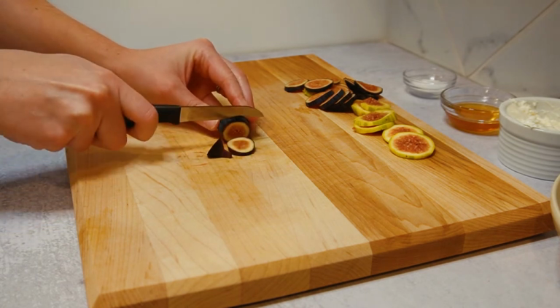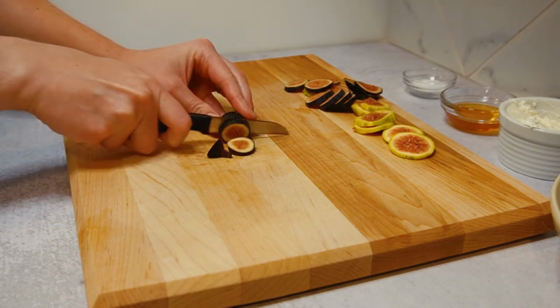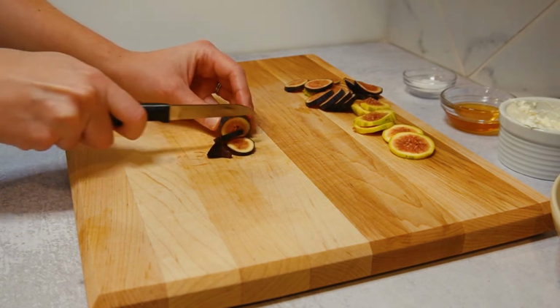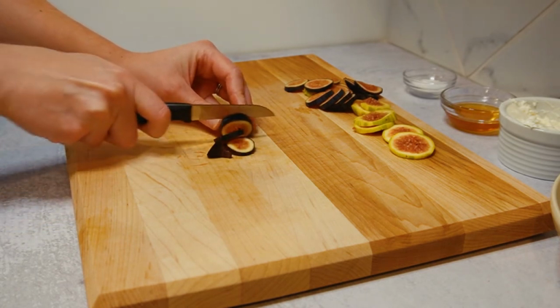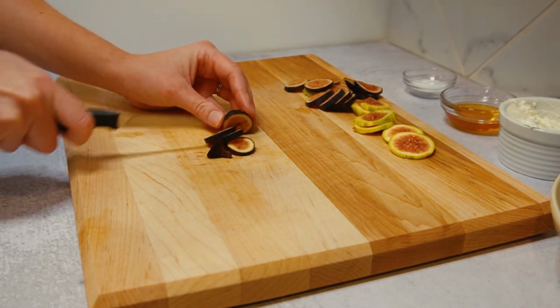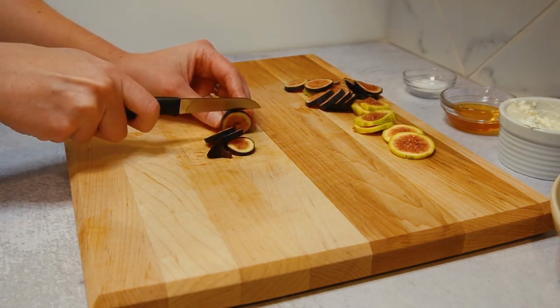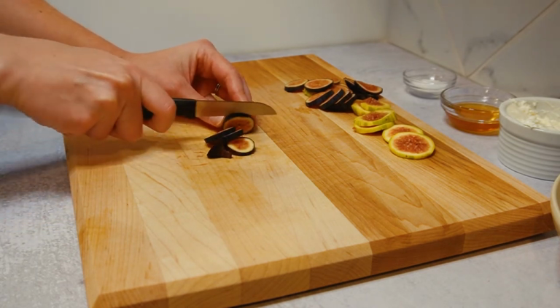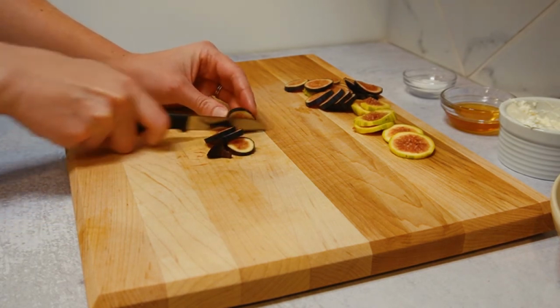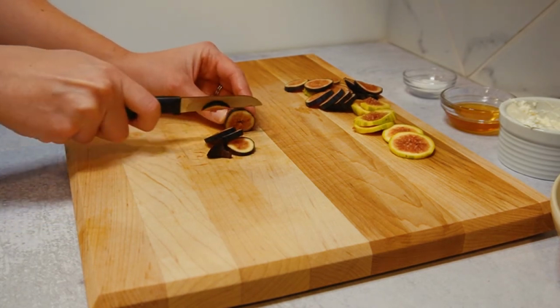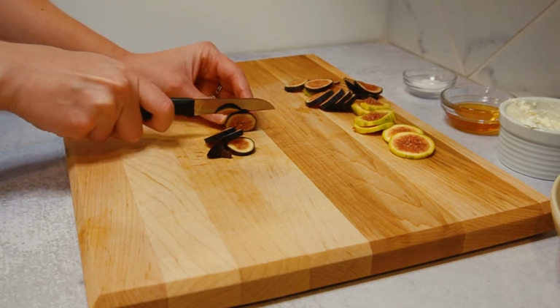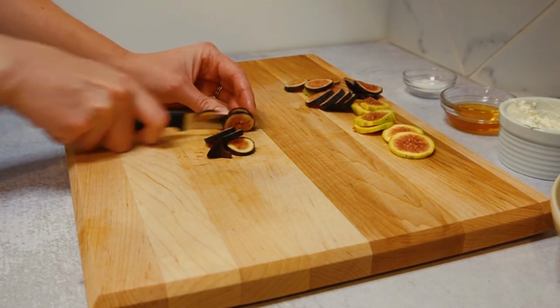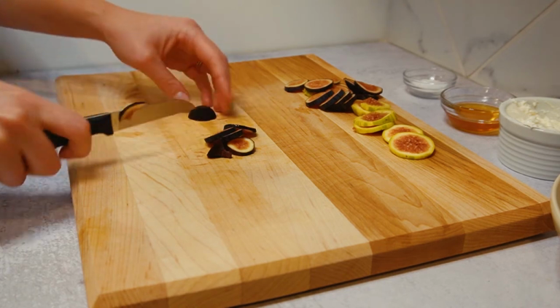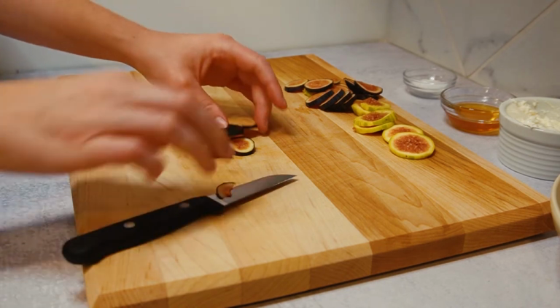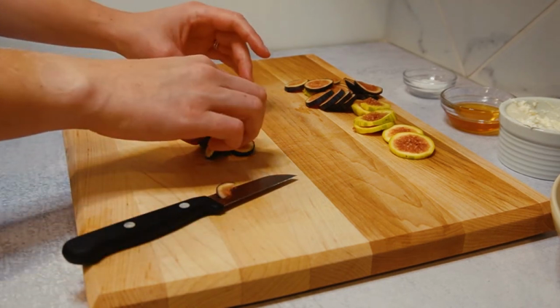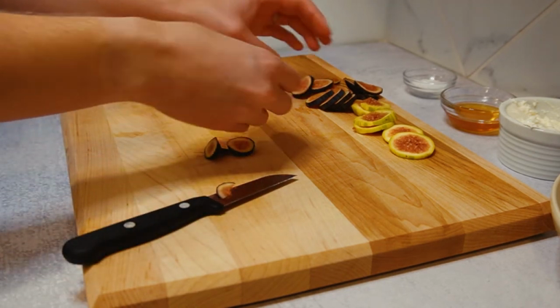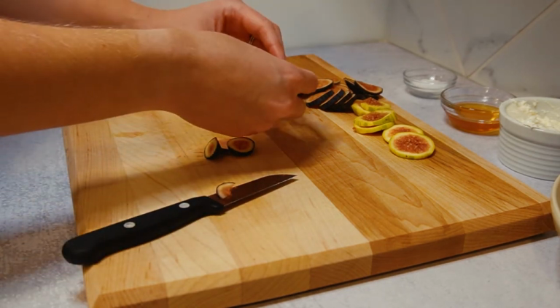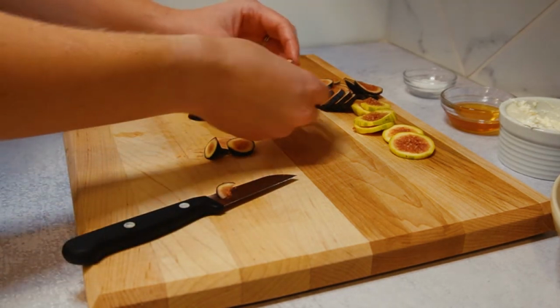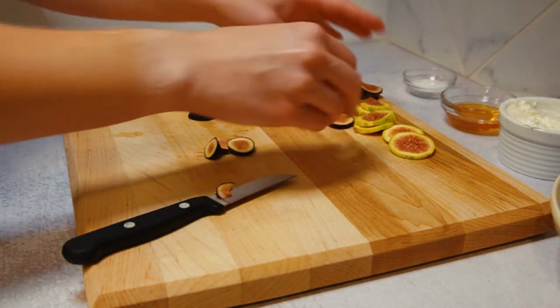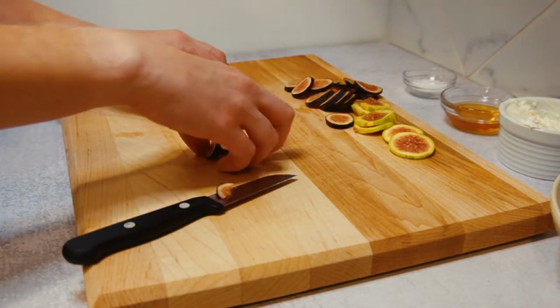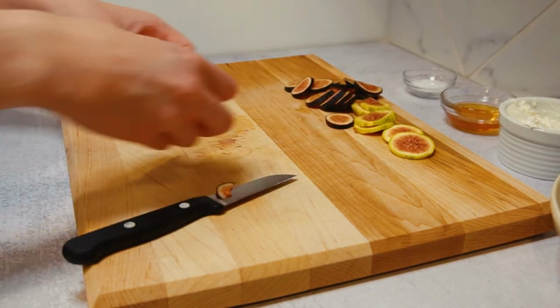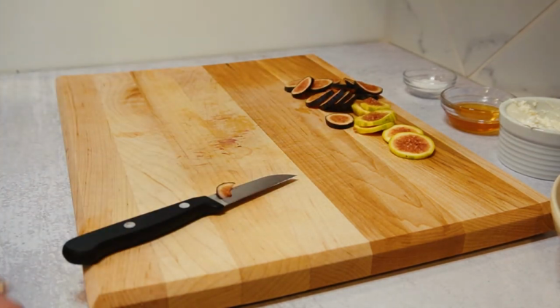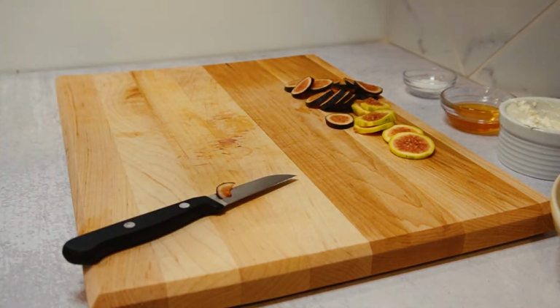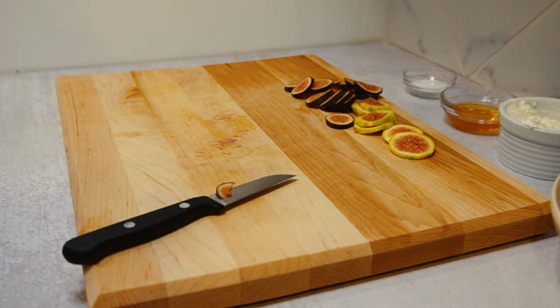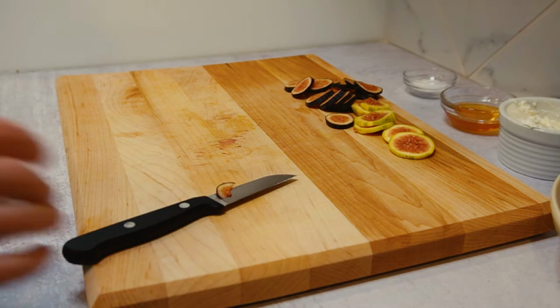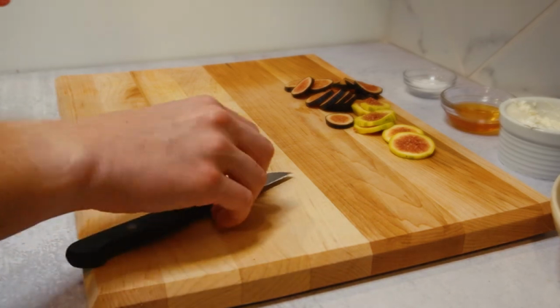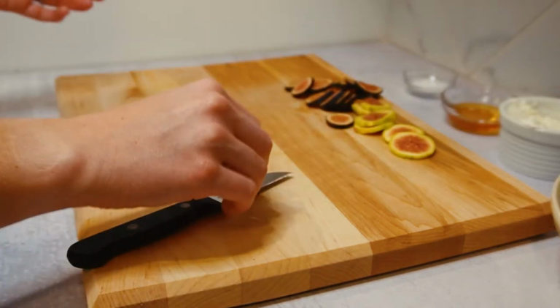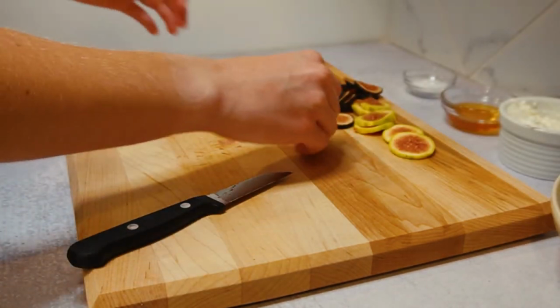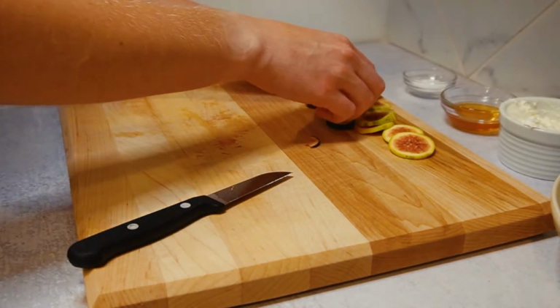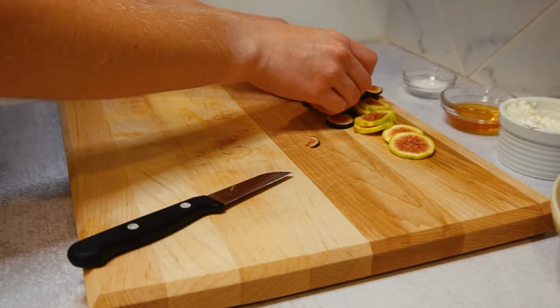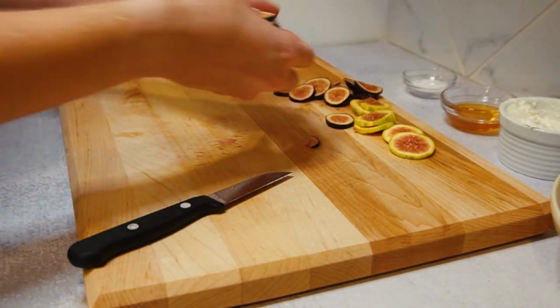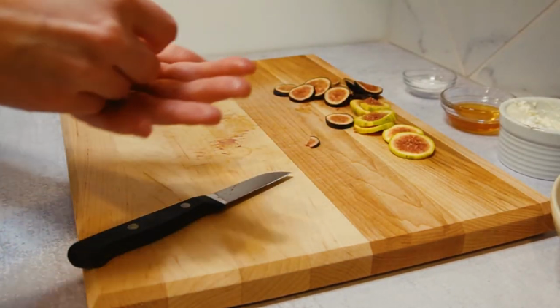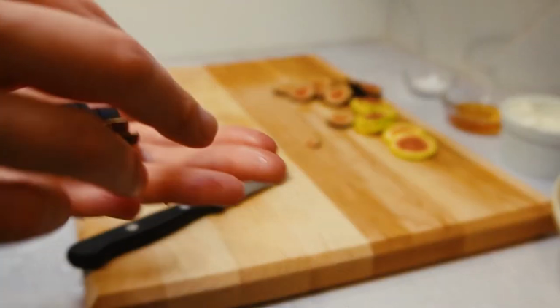Make sure you eat those figs at the right time. They're currently in season here in Texas from about July to August, so we're going to take this opportunity and make this delicious toast.